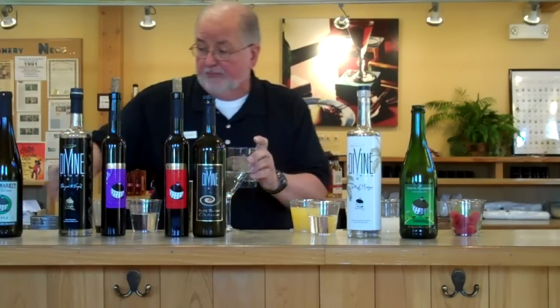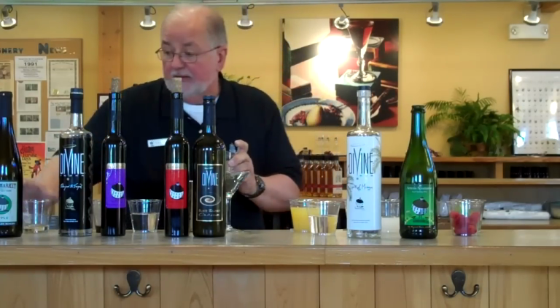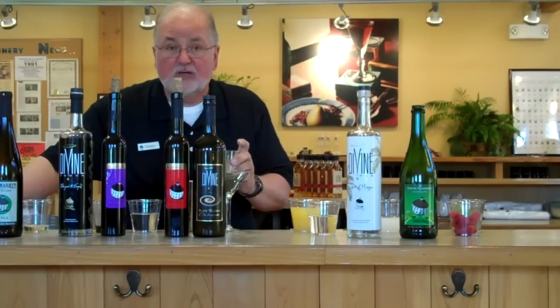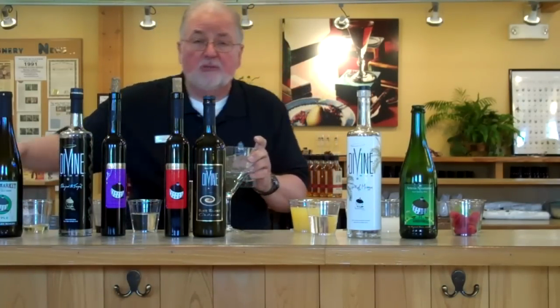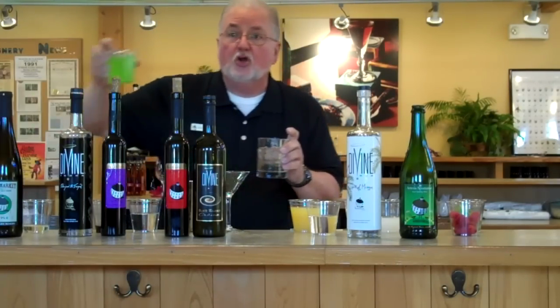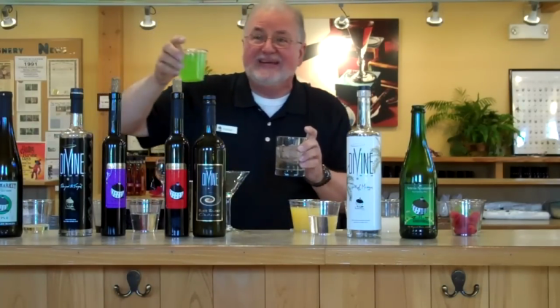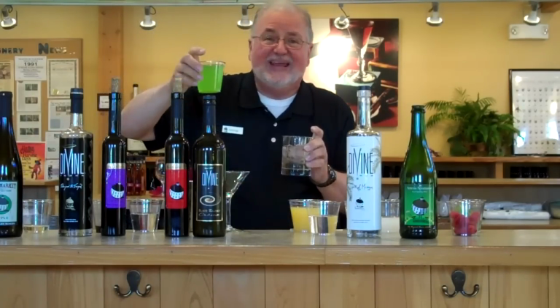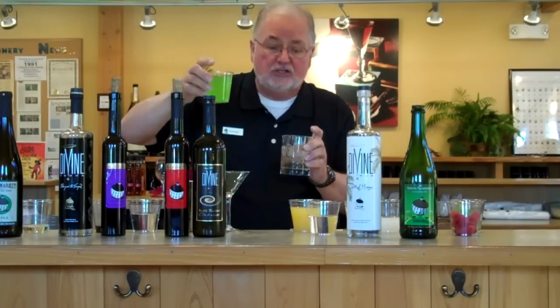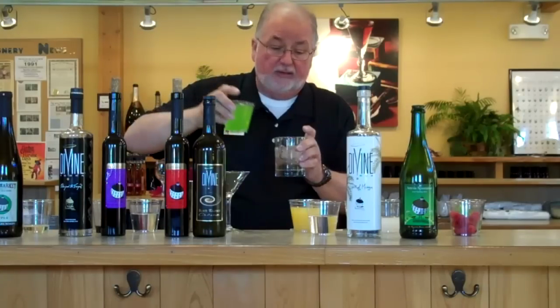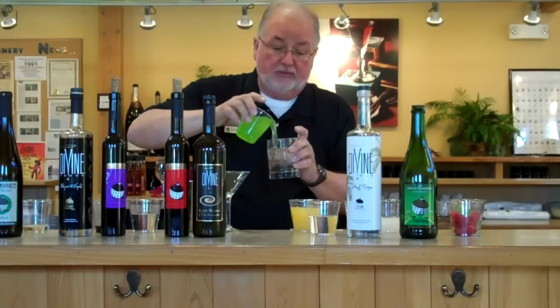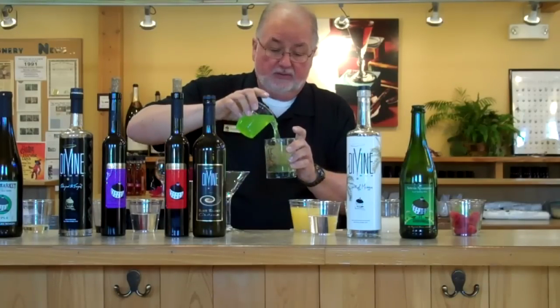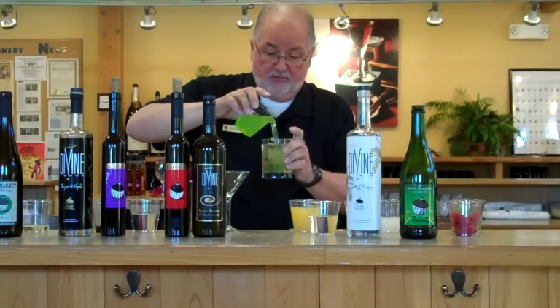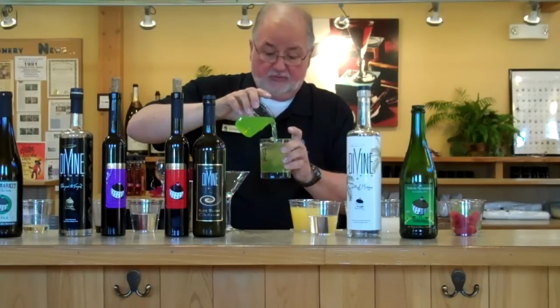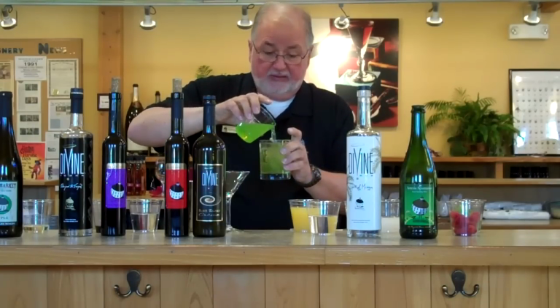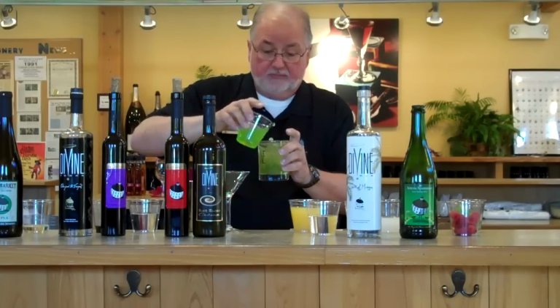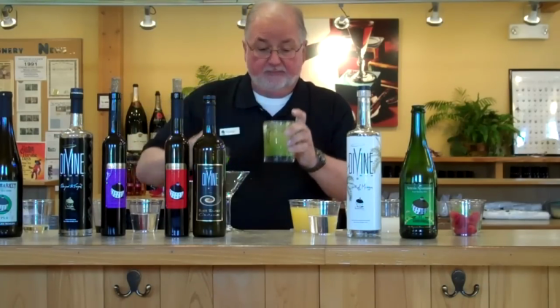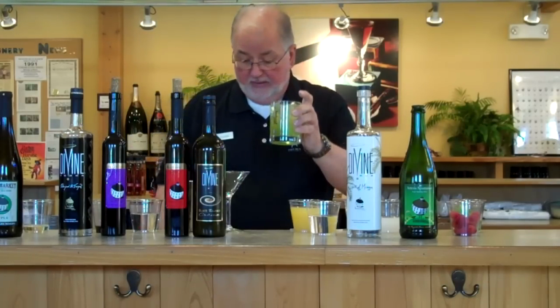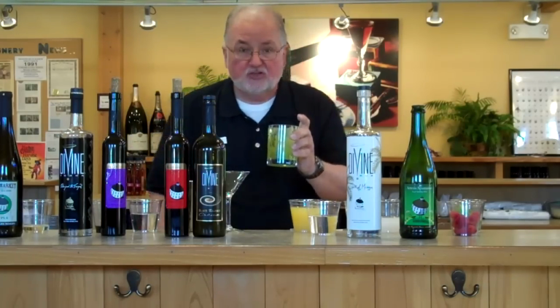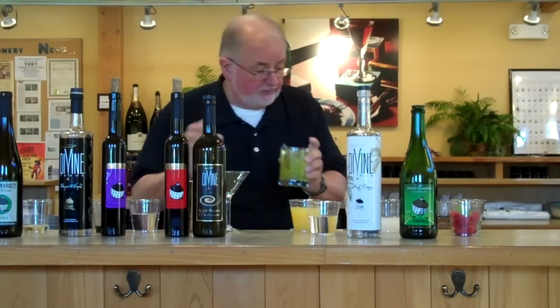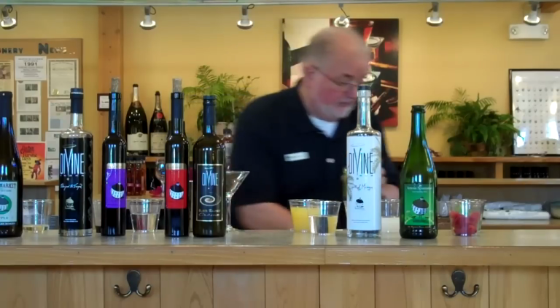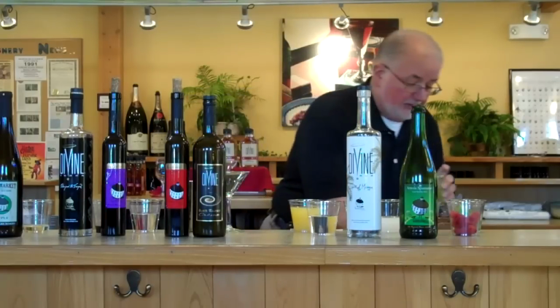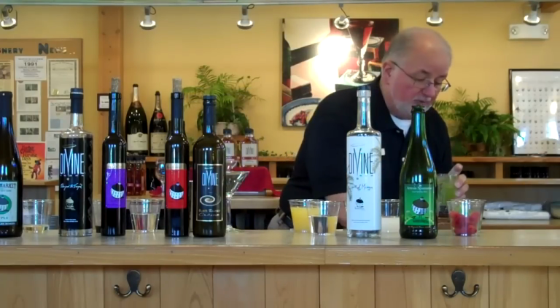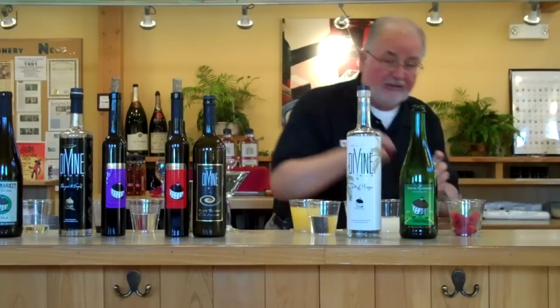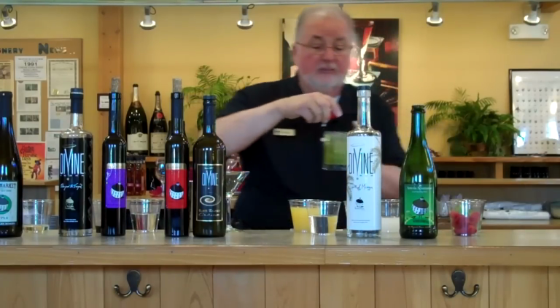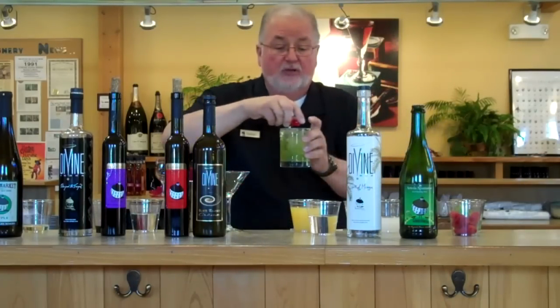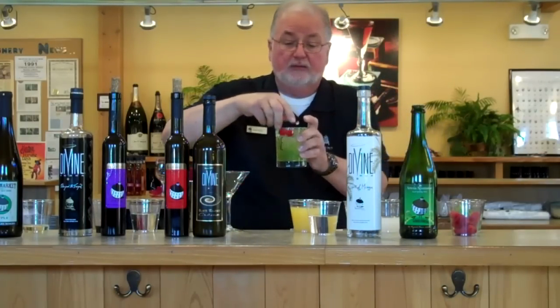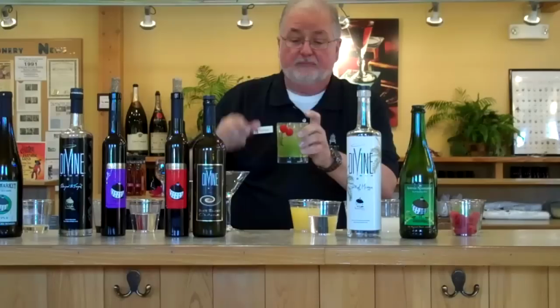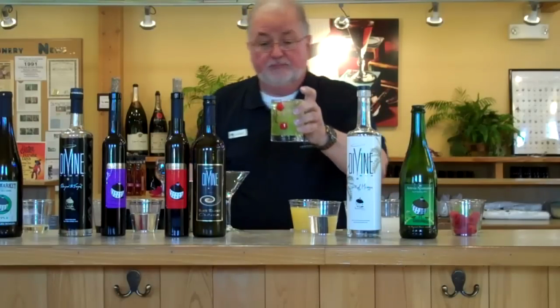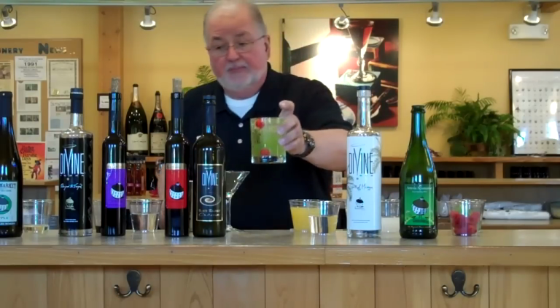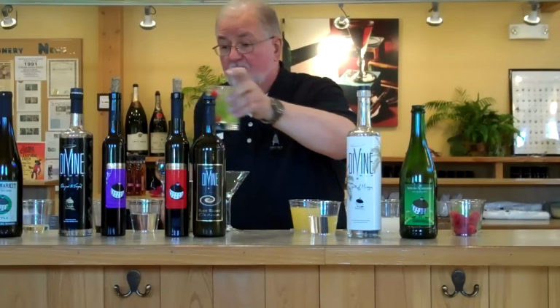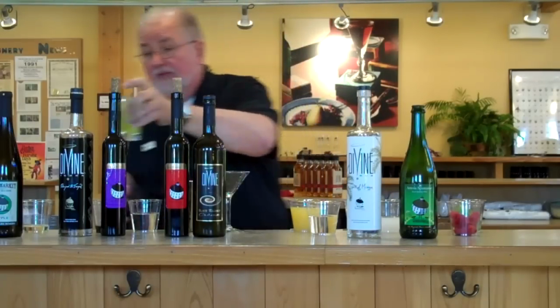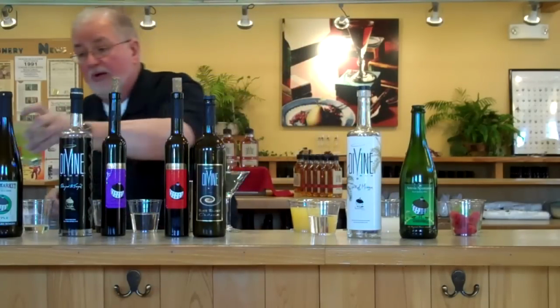And then you dose it up with some Green Energy Drink. Cherries — kind of nice with a couple of eyeballs on there. Look at that. There you go. That's number one.